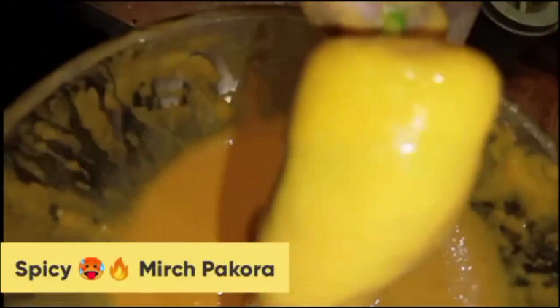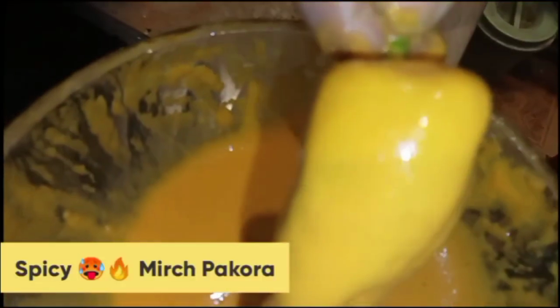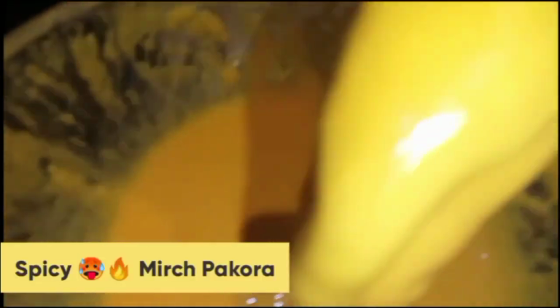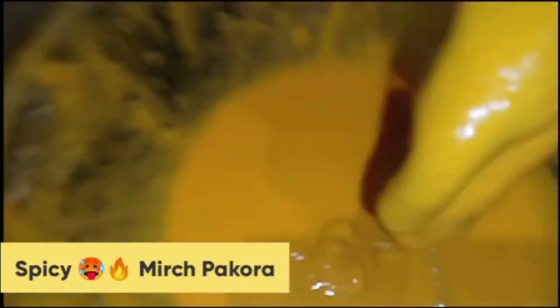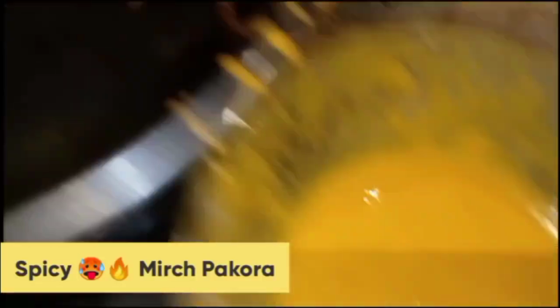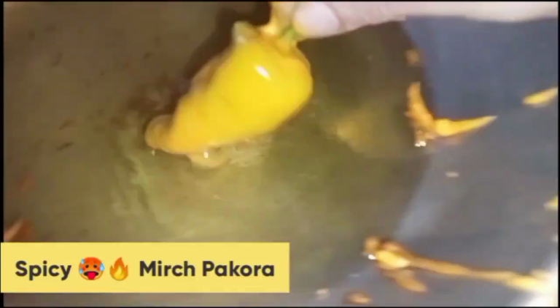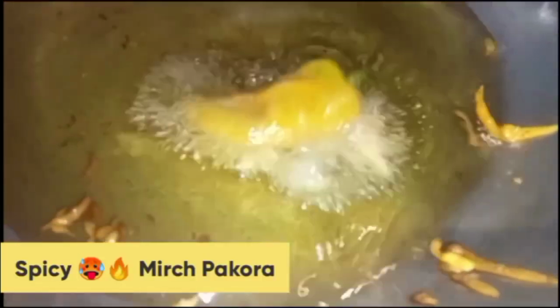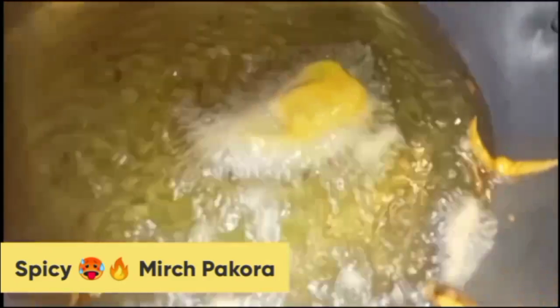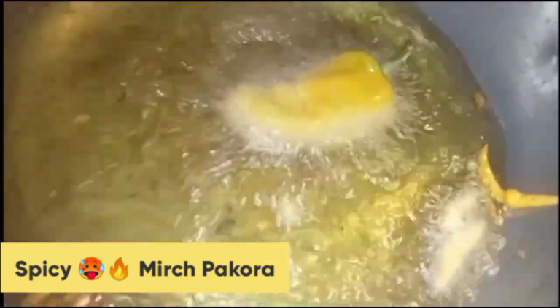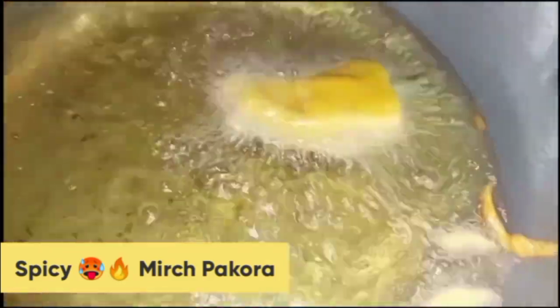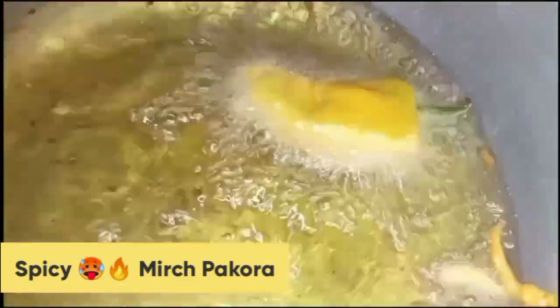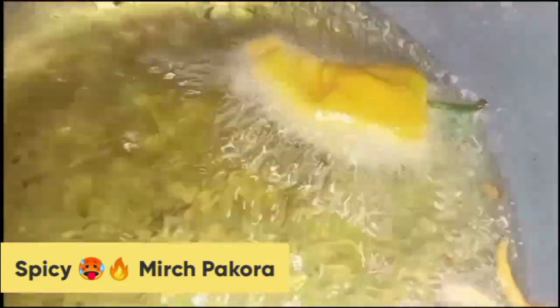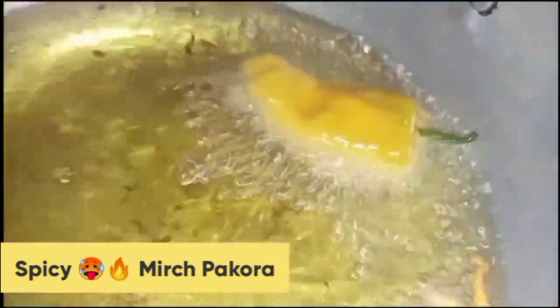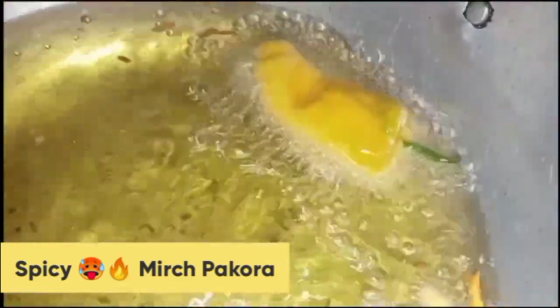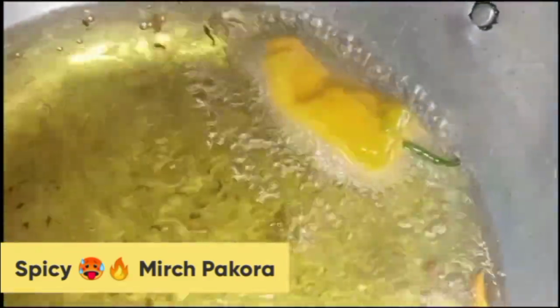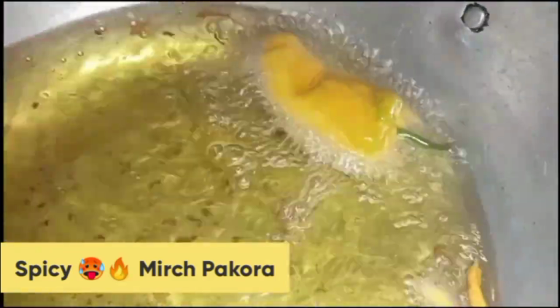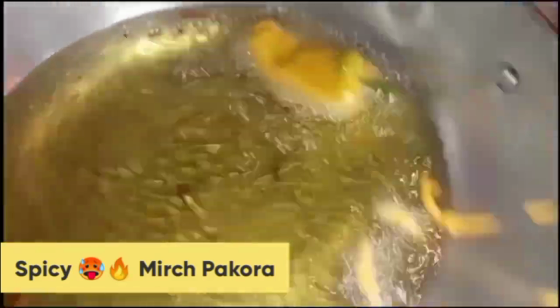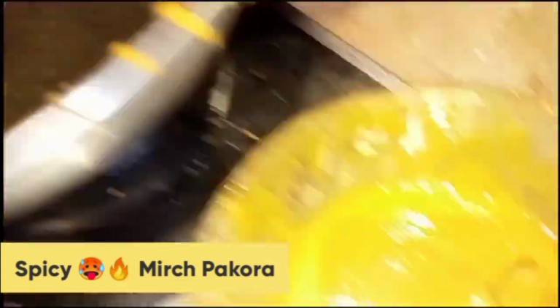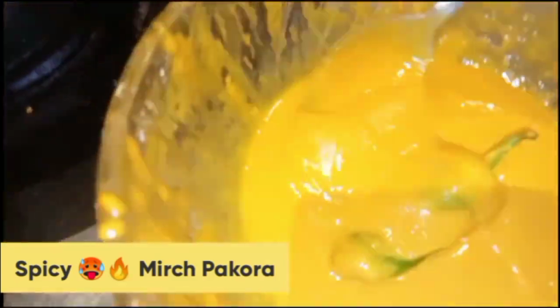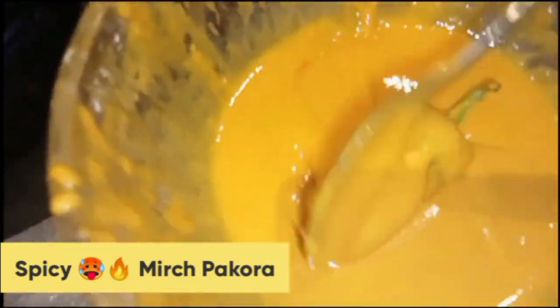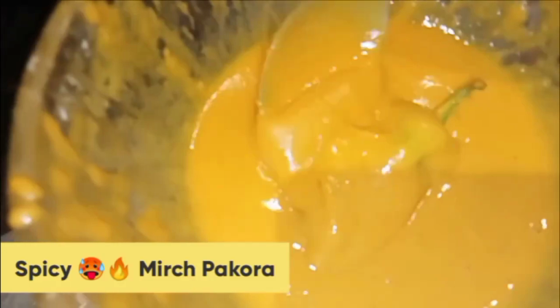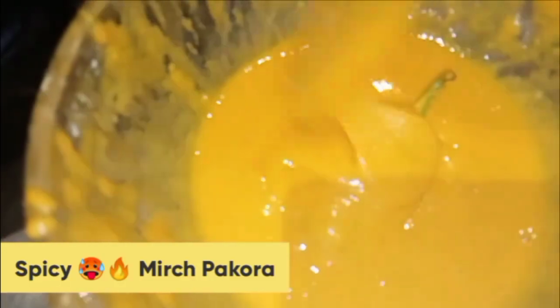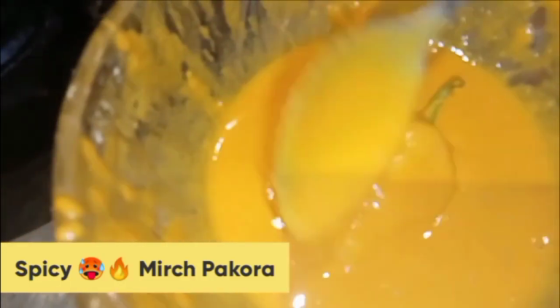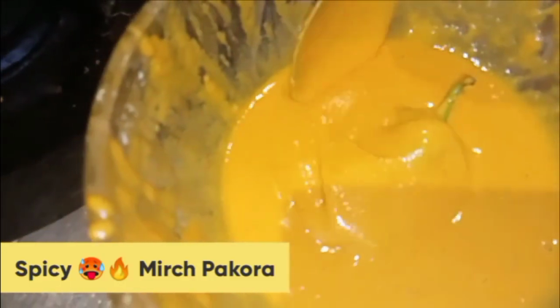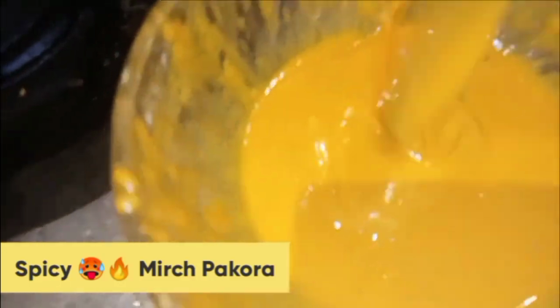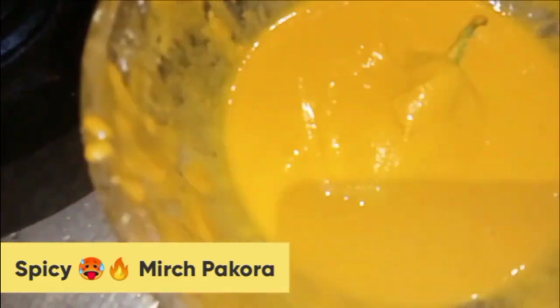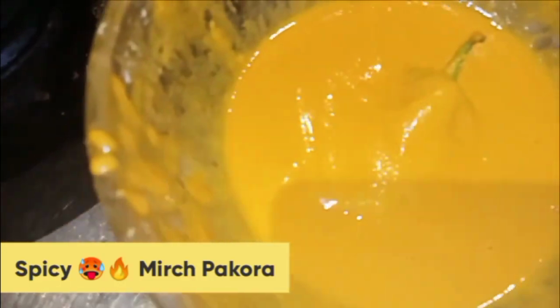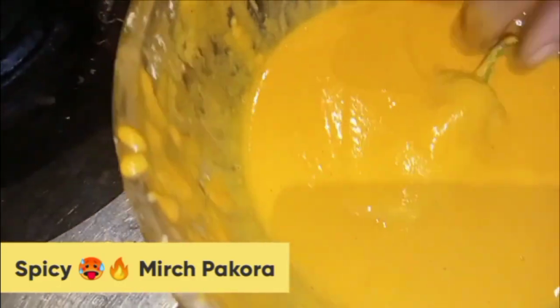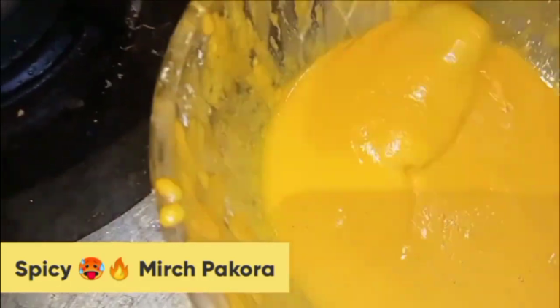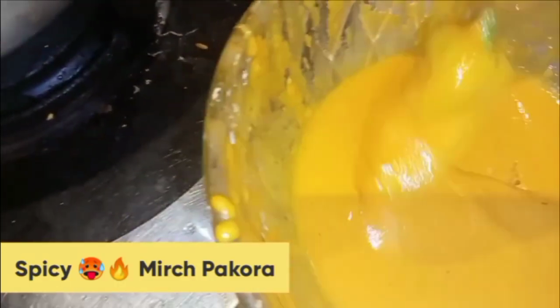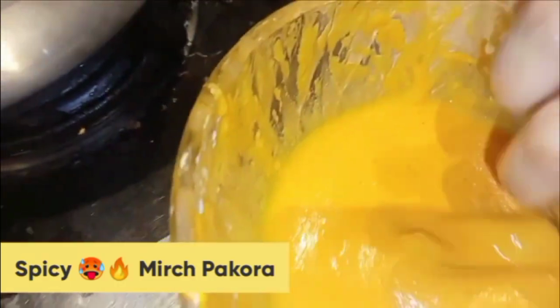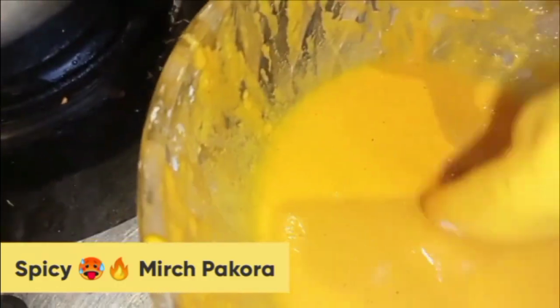Now I am sharing with you a spicy mirch pakora recipe. You have to add it in the besan paste and mix it well so that it is fully covered. Then swipe off excess paste and add it to the fry pan.